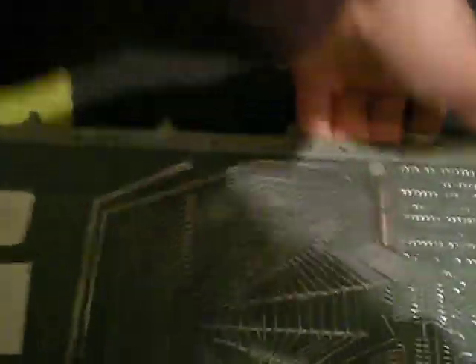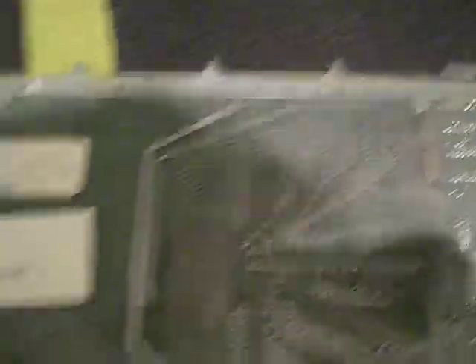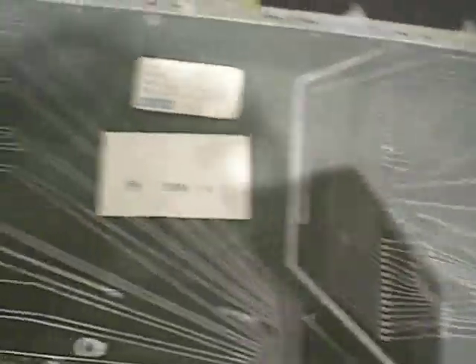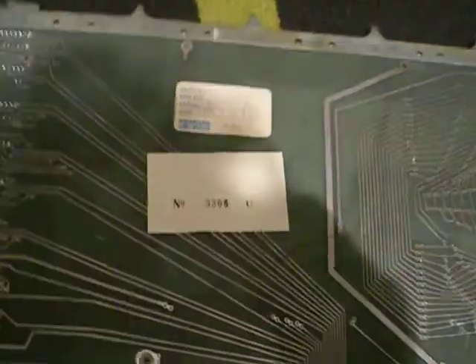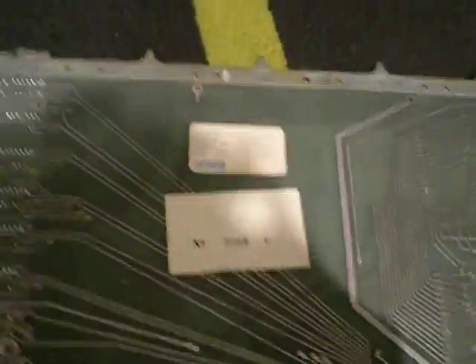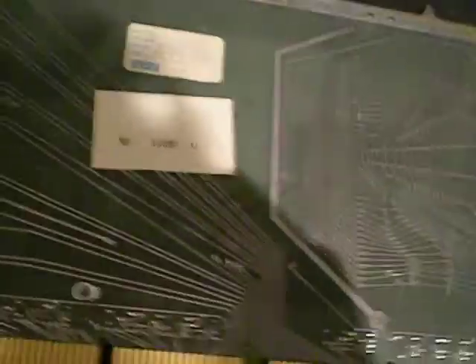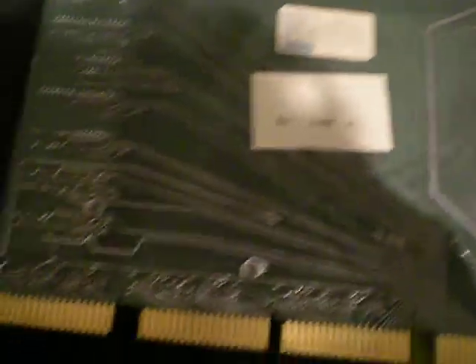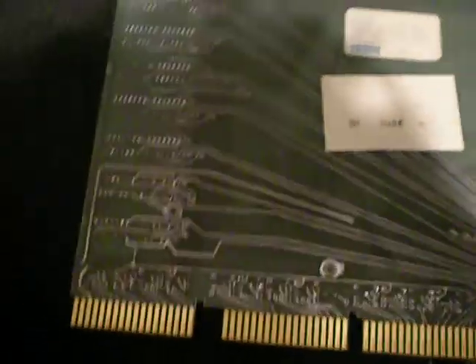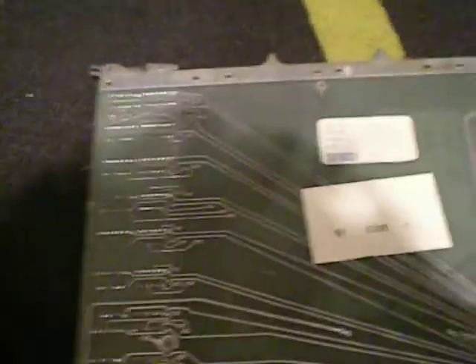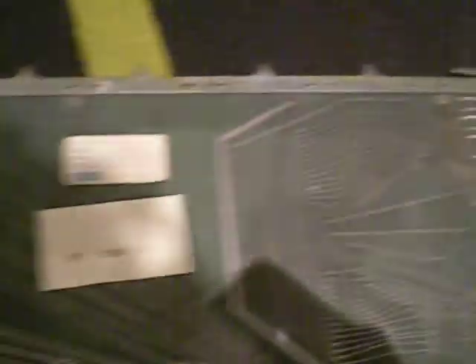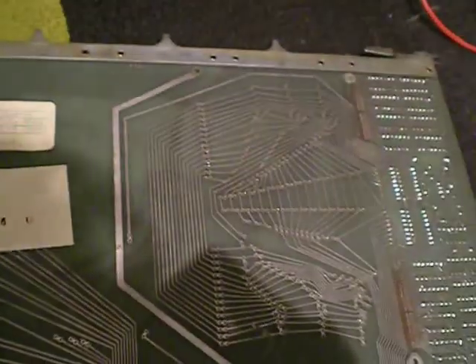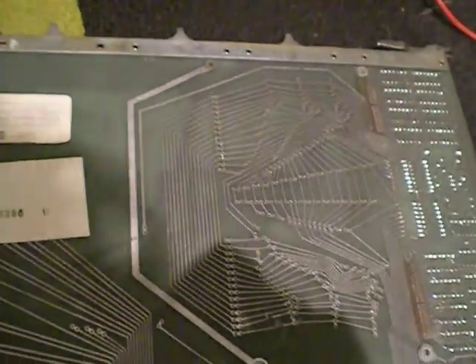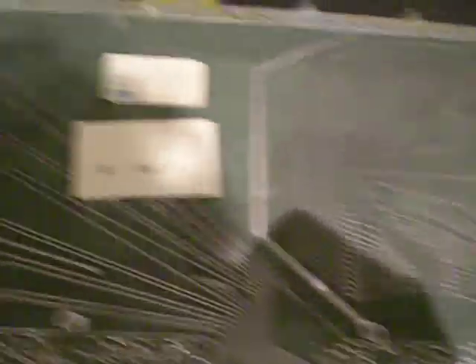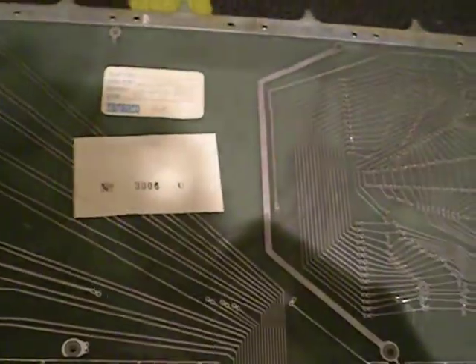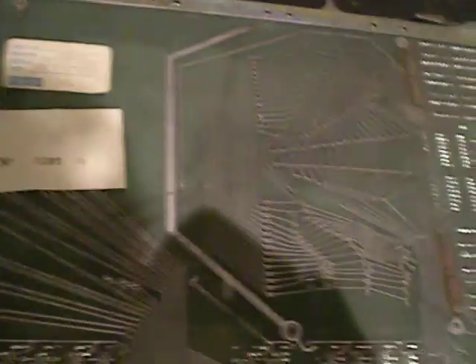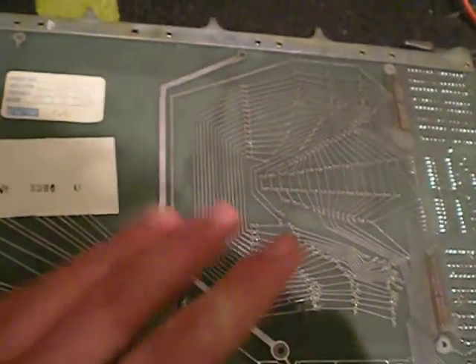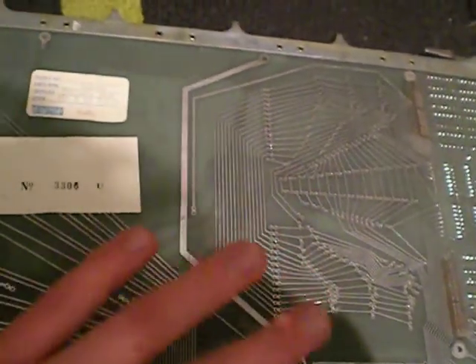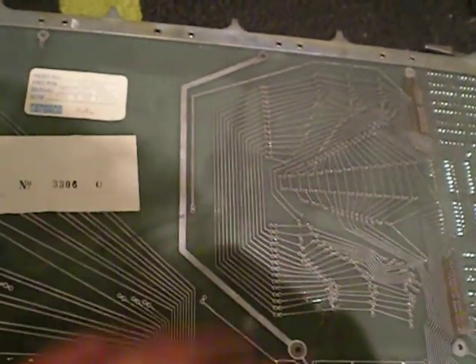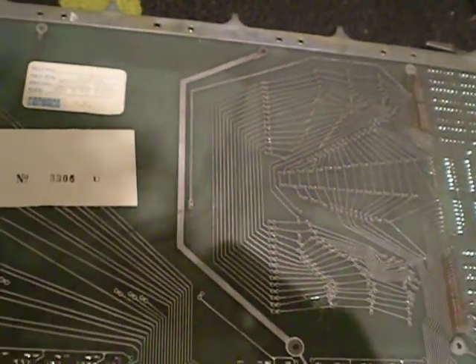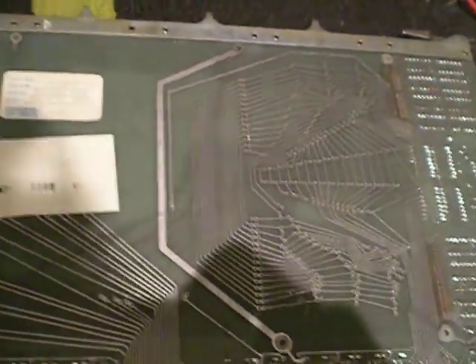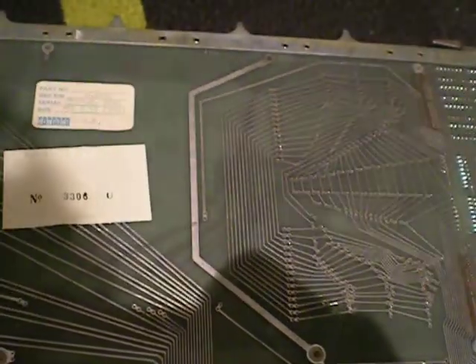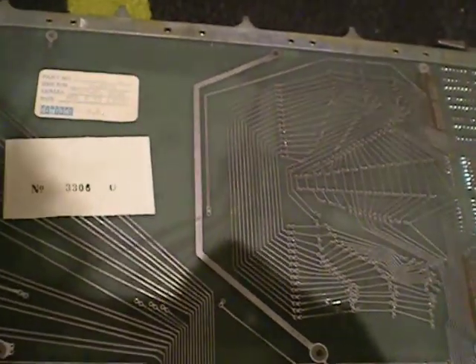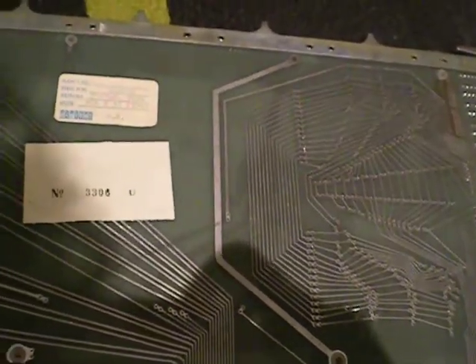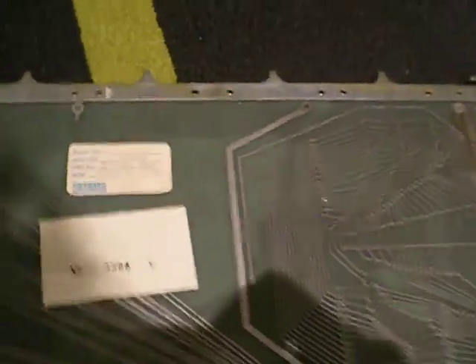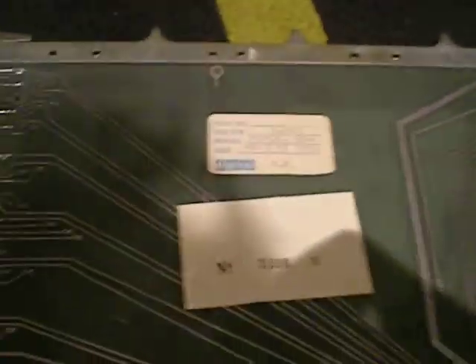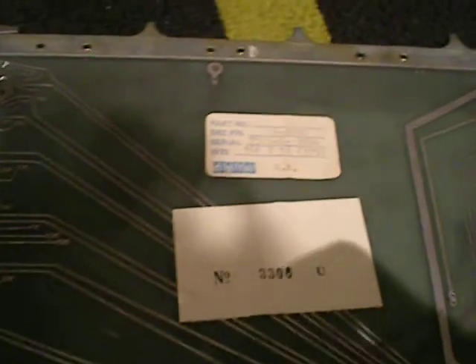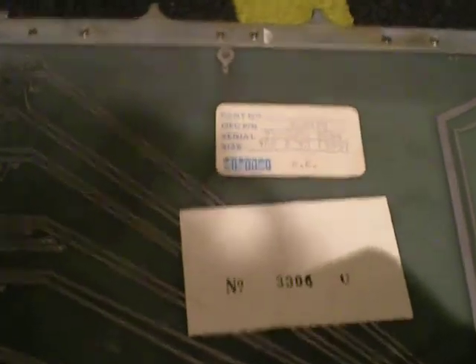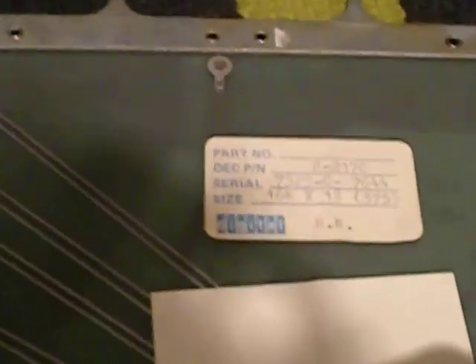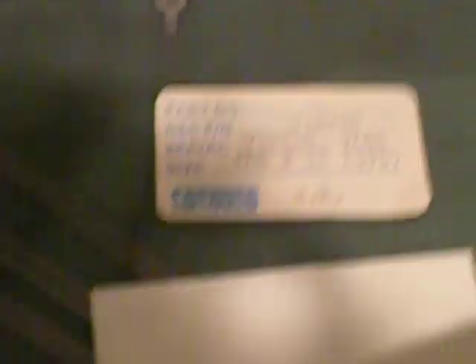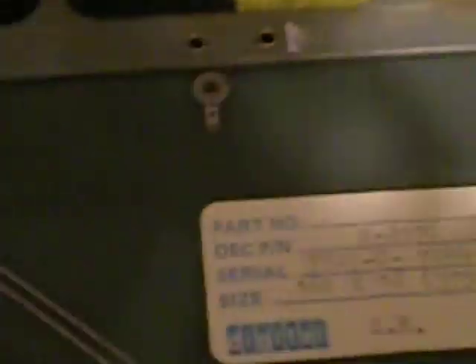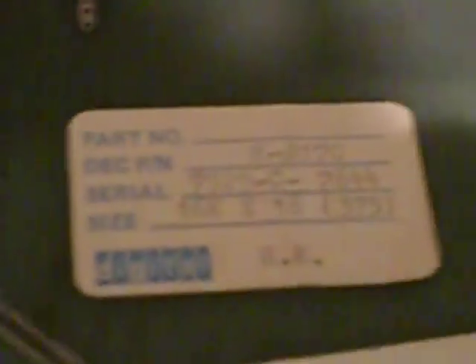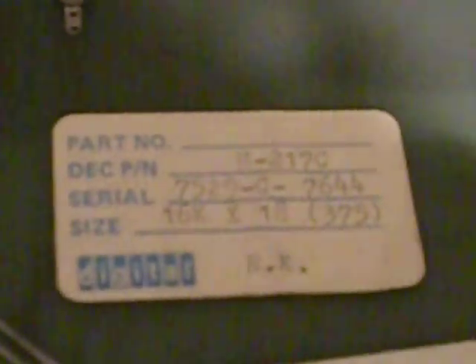This is the back side. Nice old wiring. And I think this sign here says what it is.